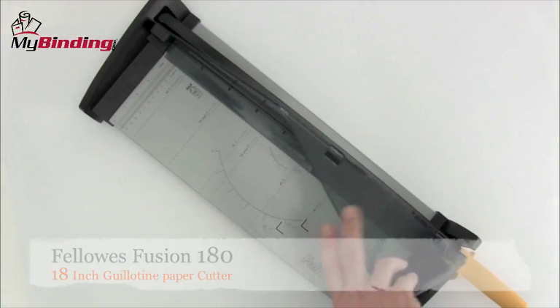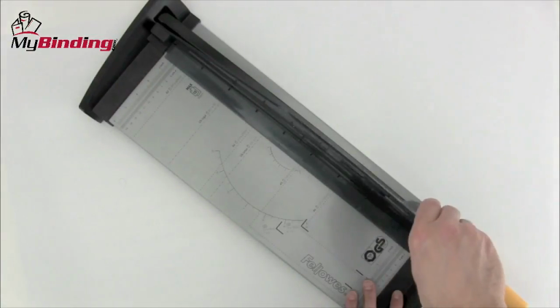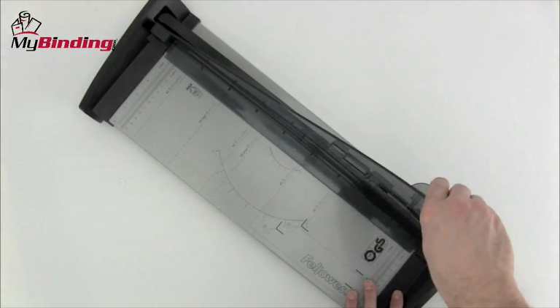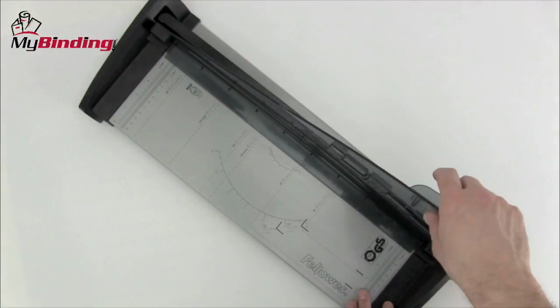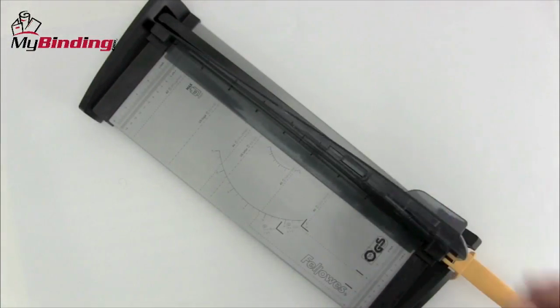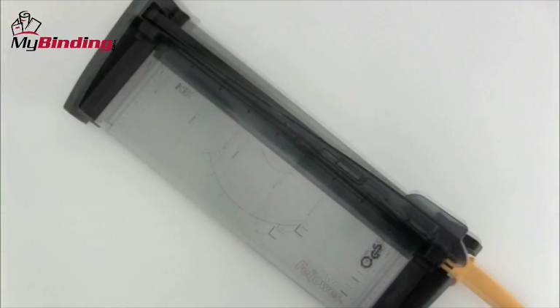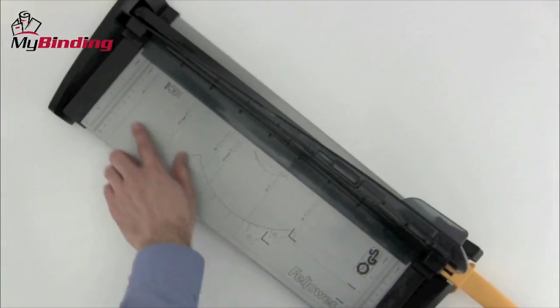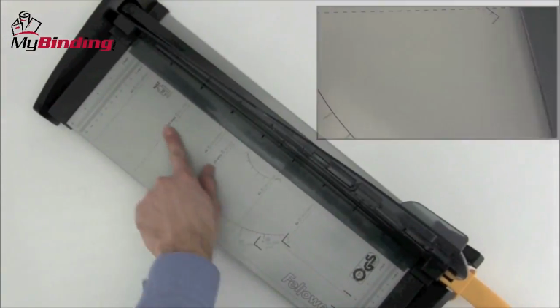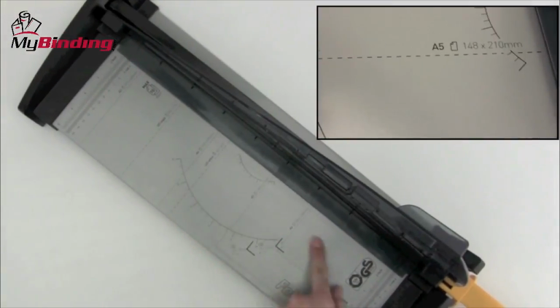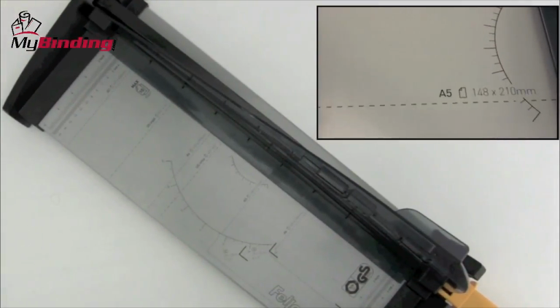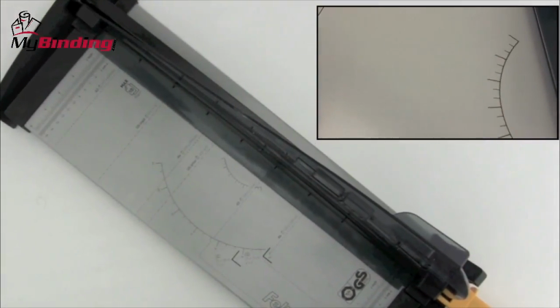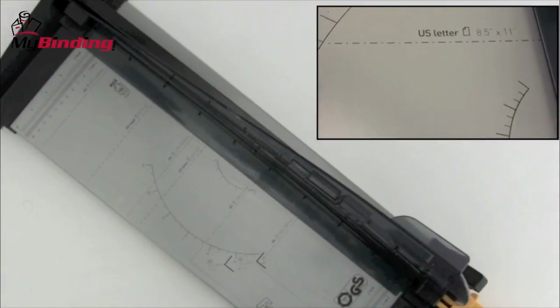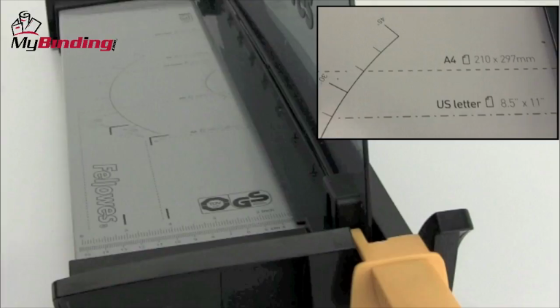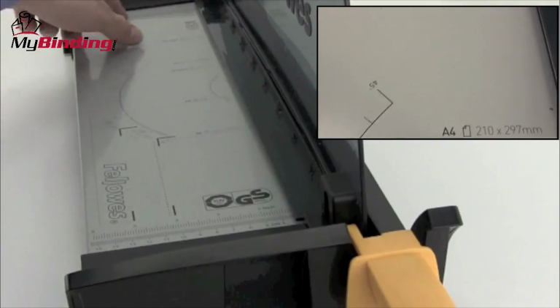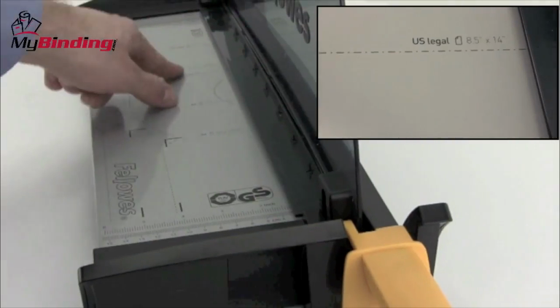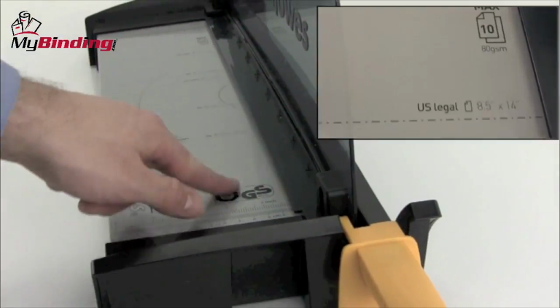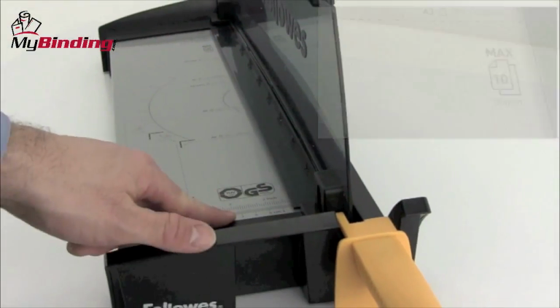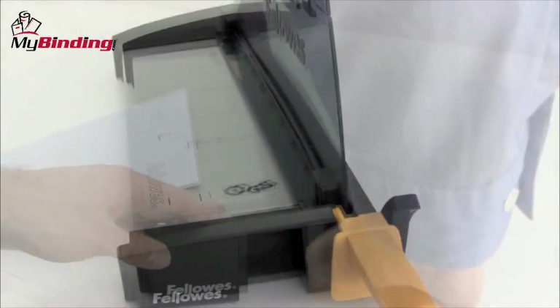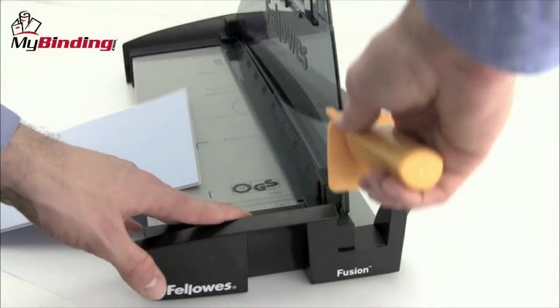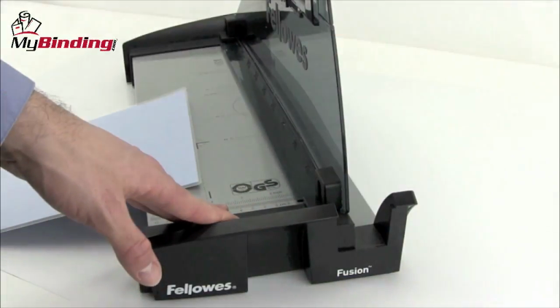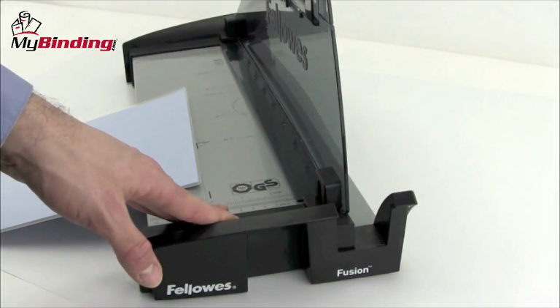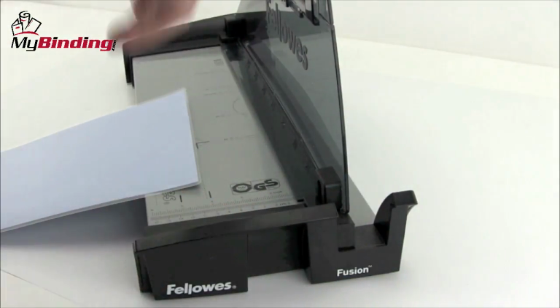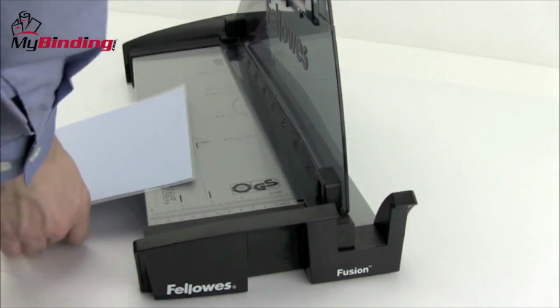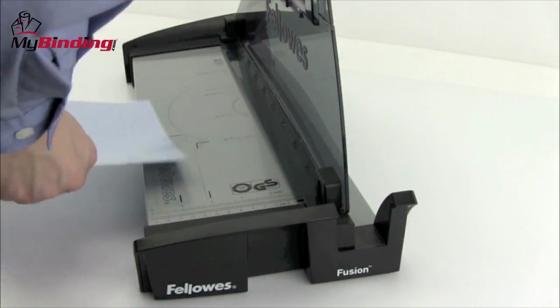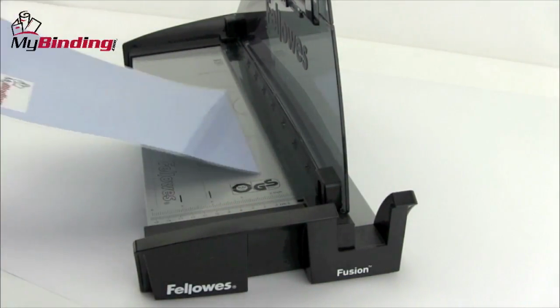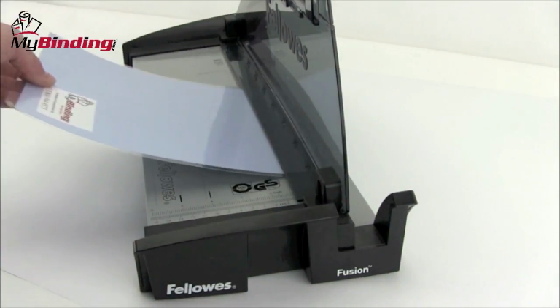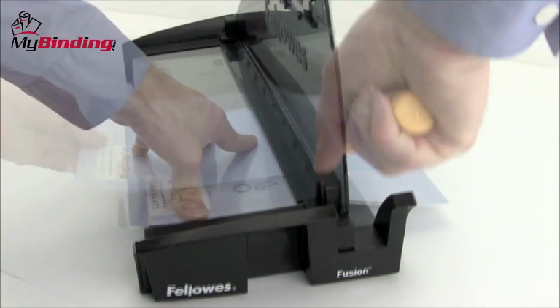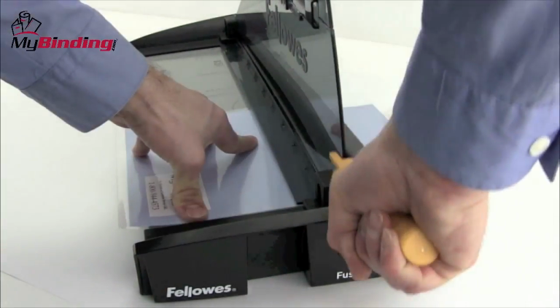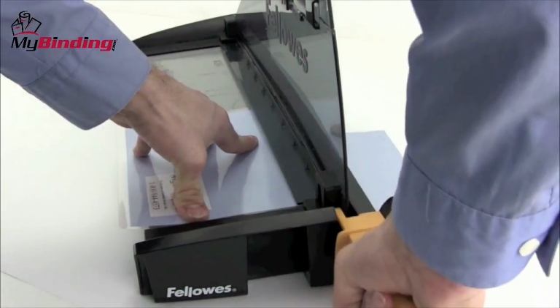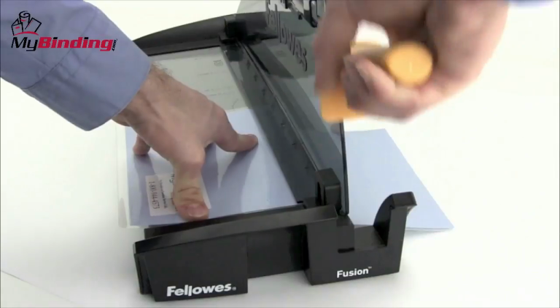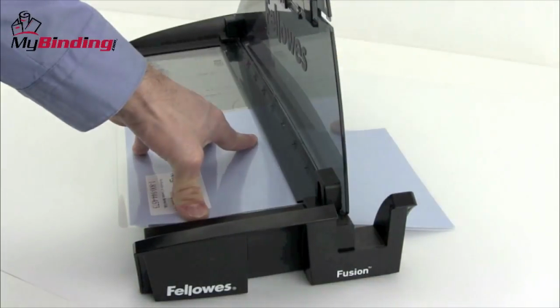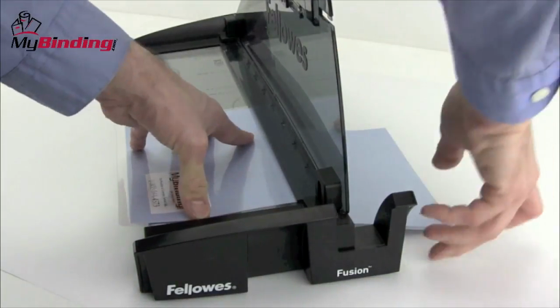The blade guide and safety shield folds right up. A long table with plenty of measuring tools helps you trim precisely. The sharp but safe and easy to use self-locking blade slides right up the guide and right down the paper.